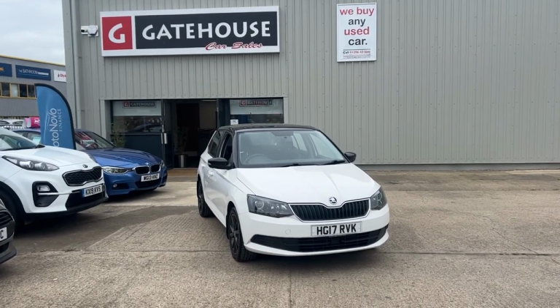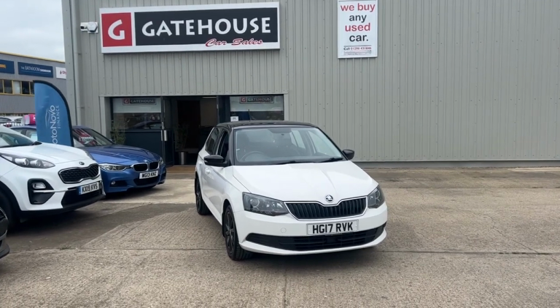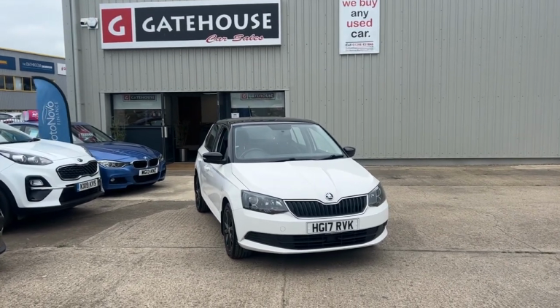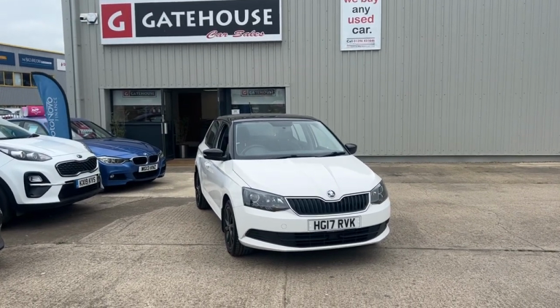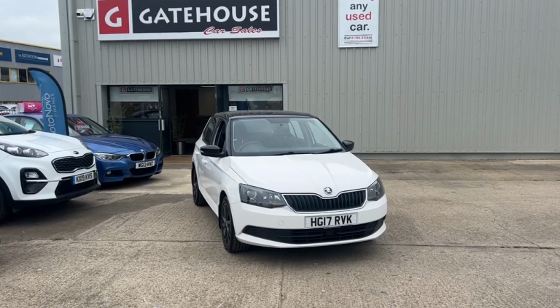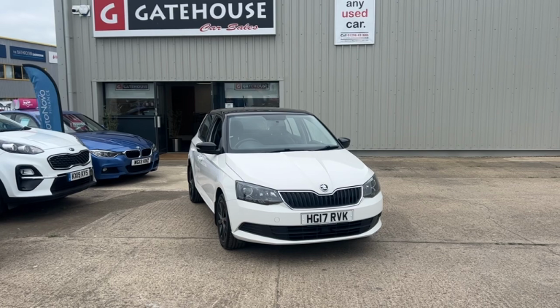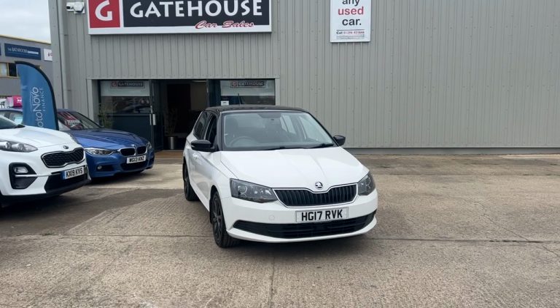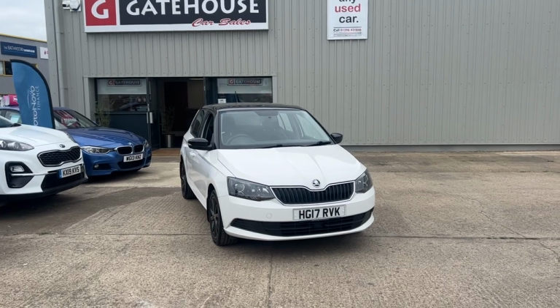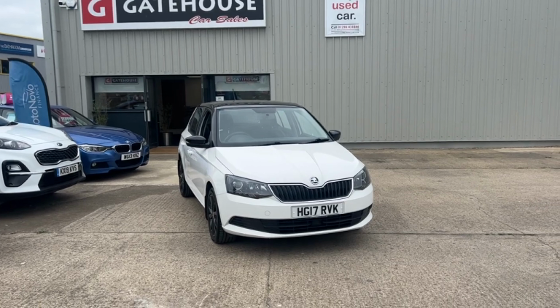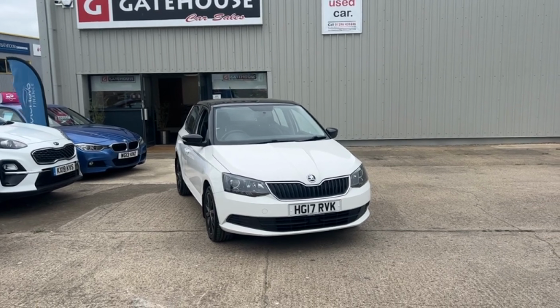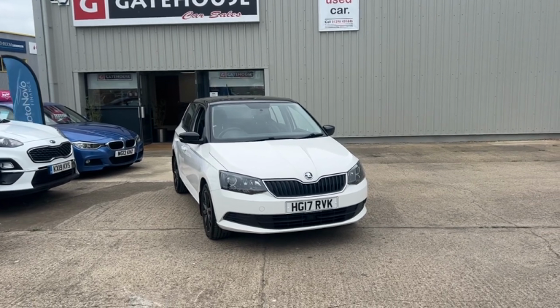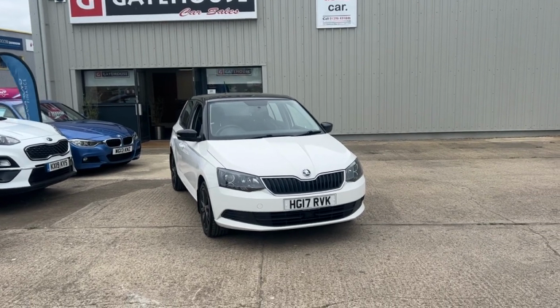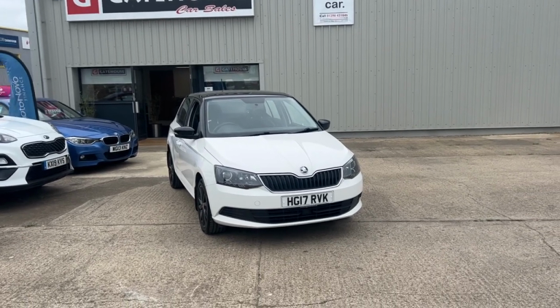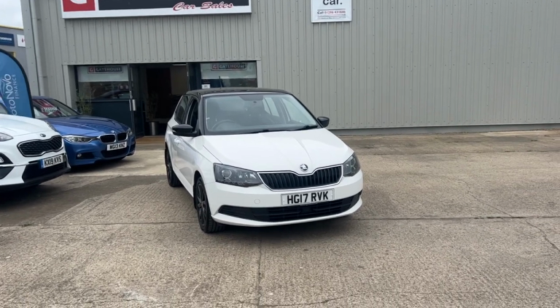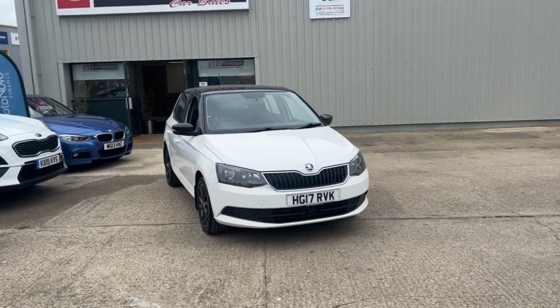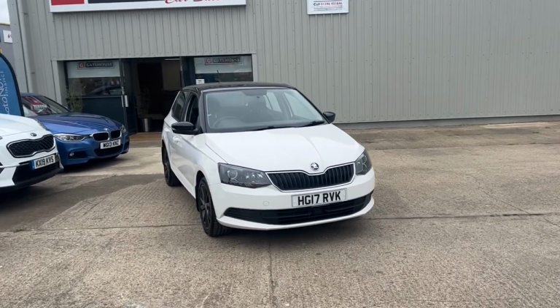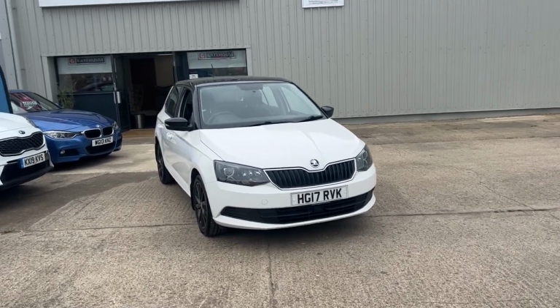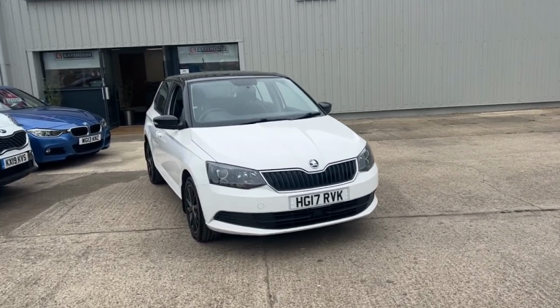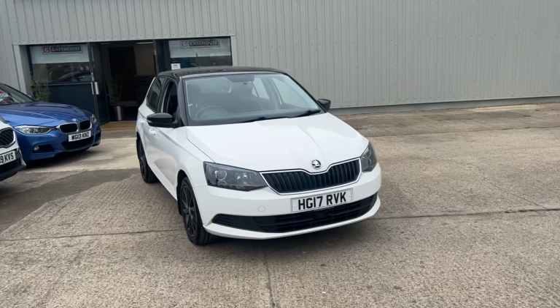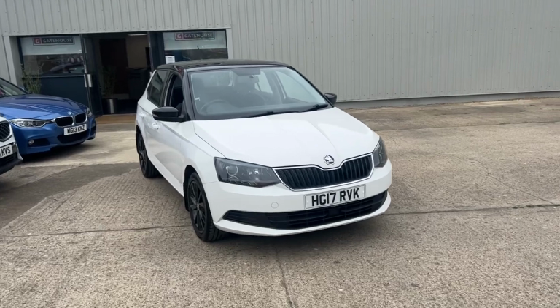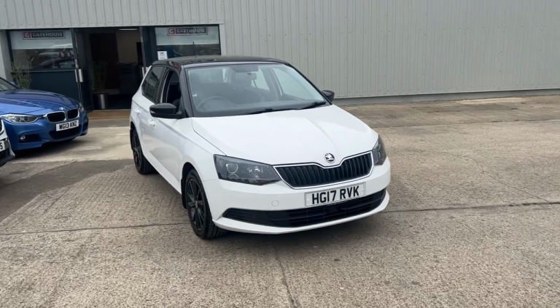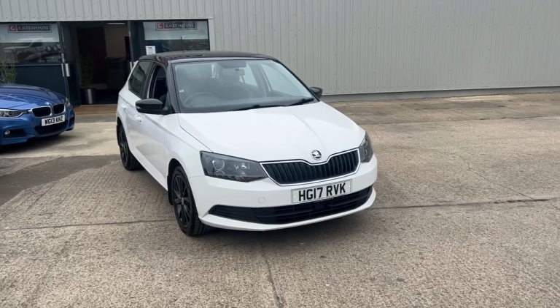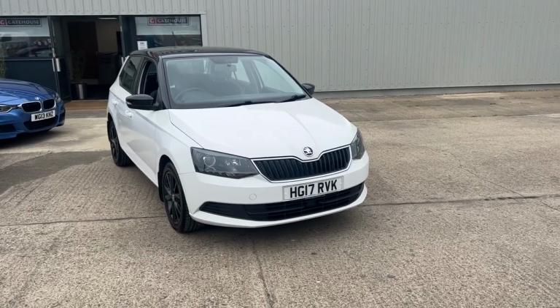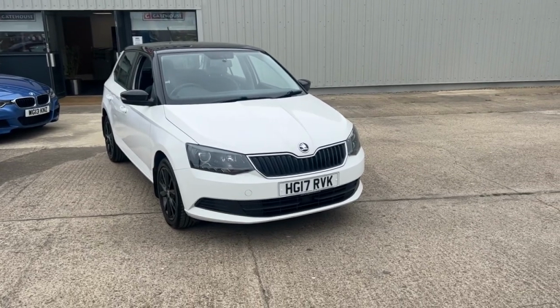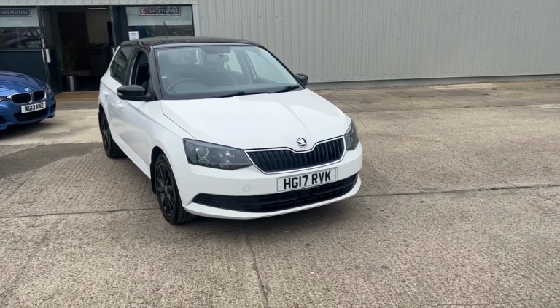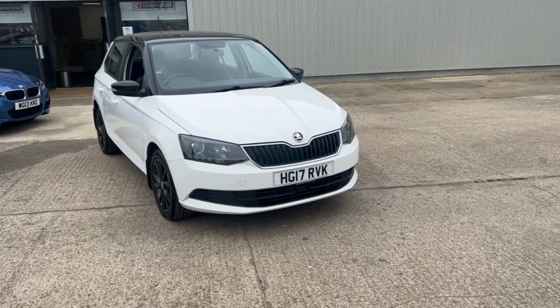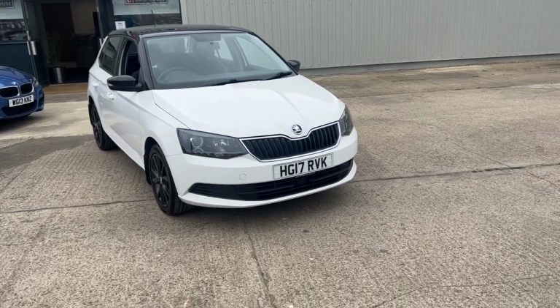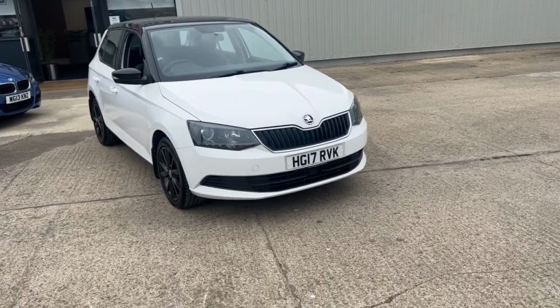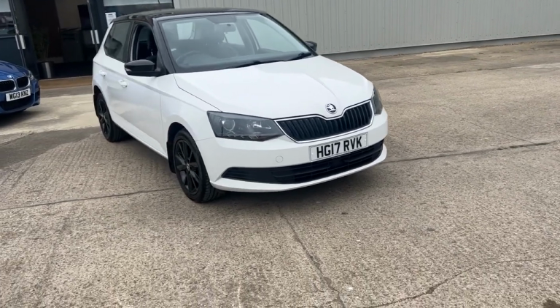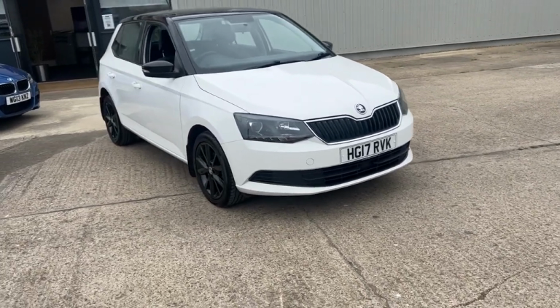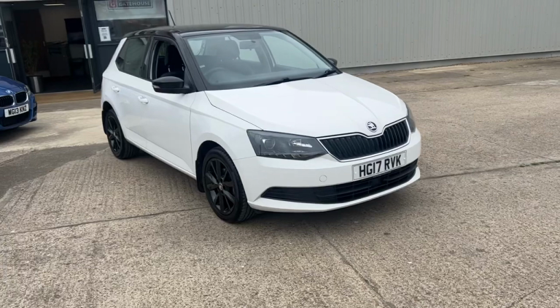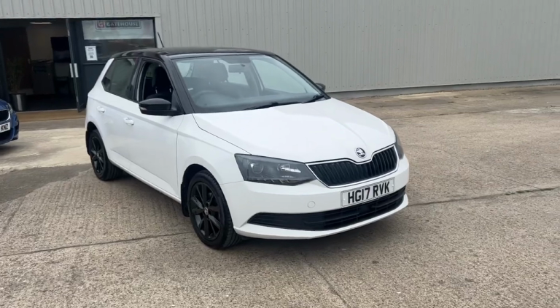This one is a 2017 TSI, so a small engine — a very sporty little car with a black roof. It's finished in candy white, and you've got the black alloy wheels around there.